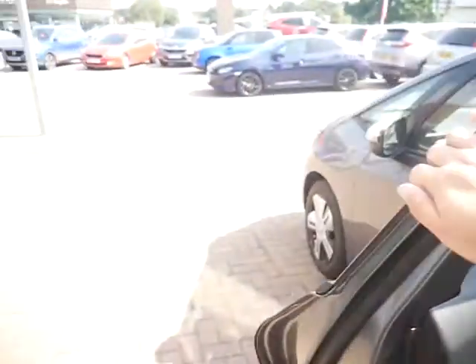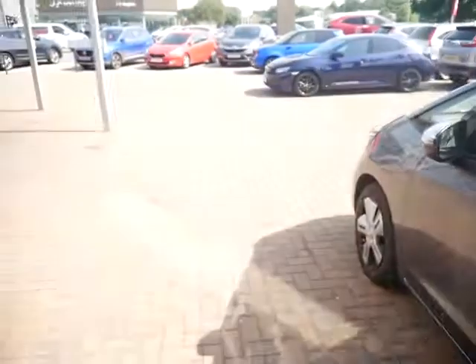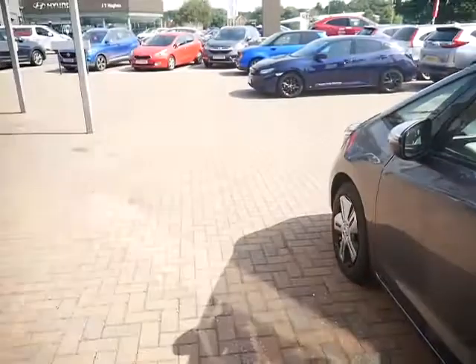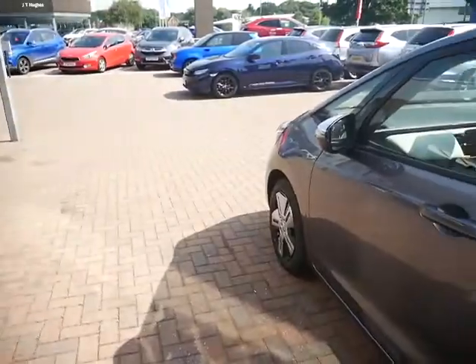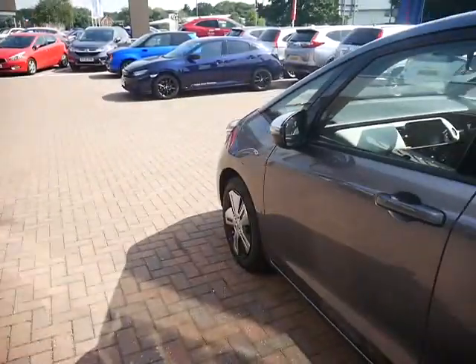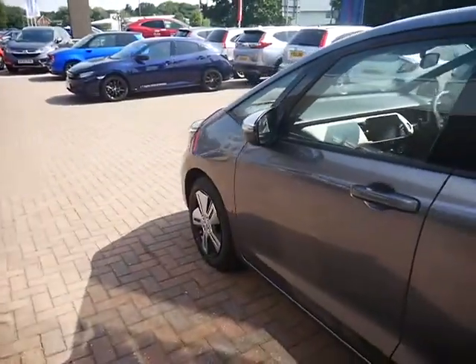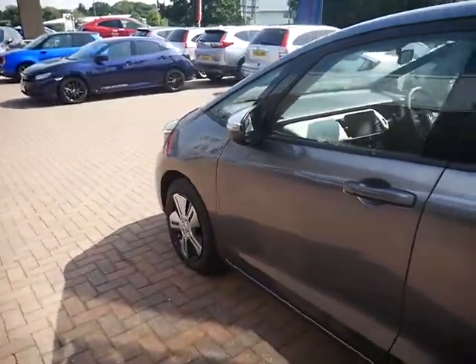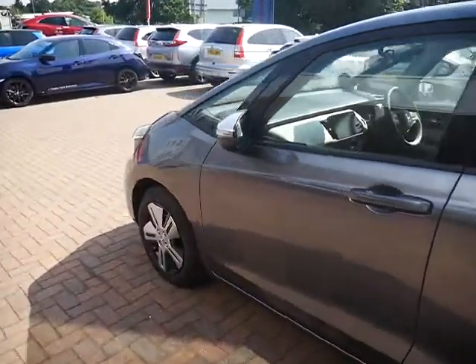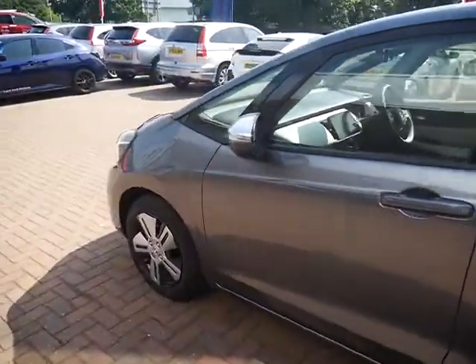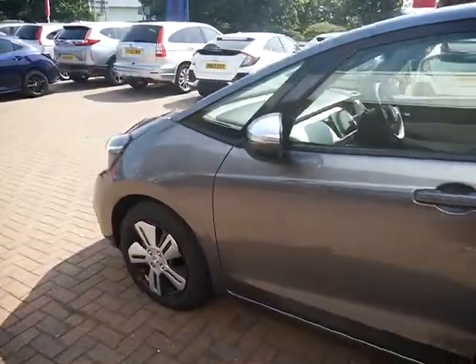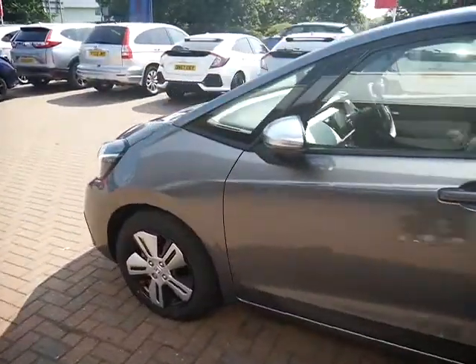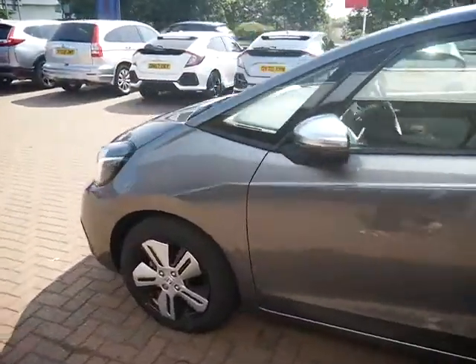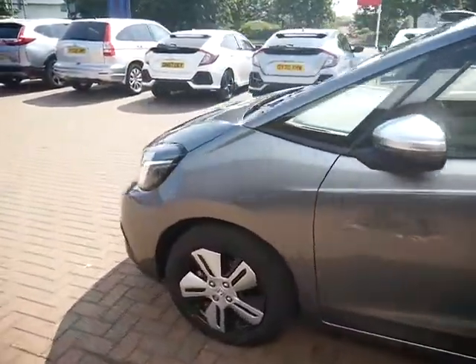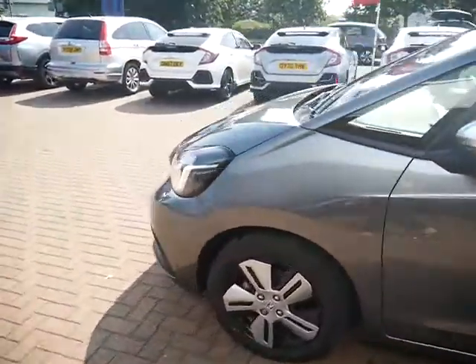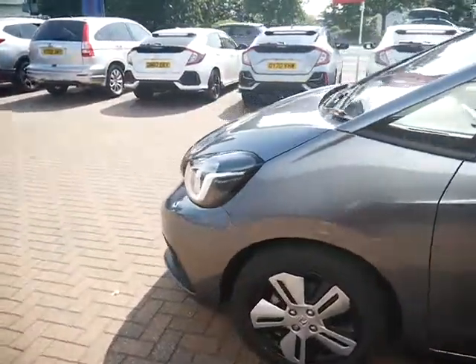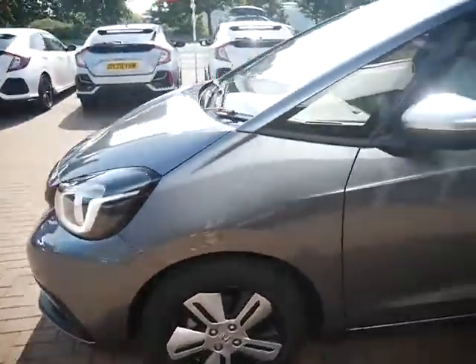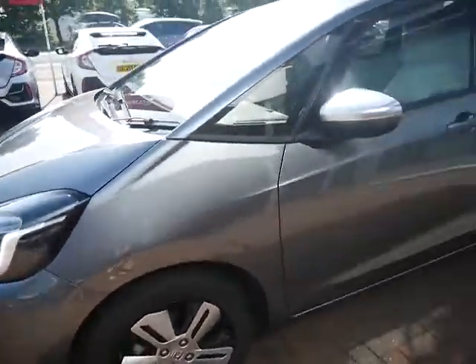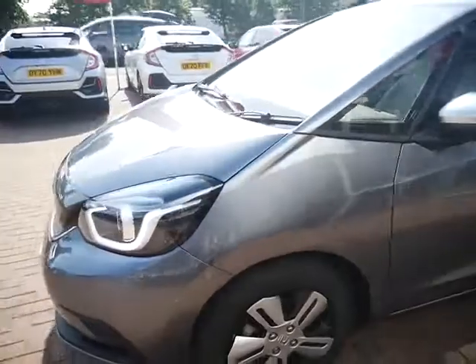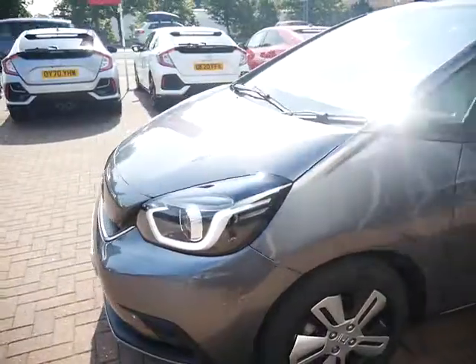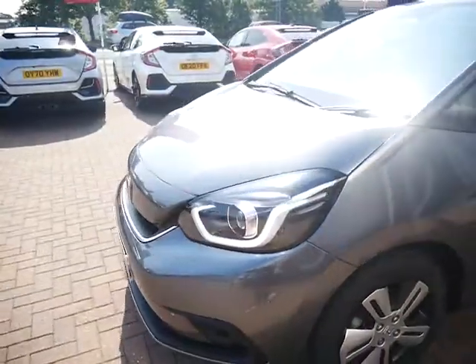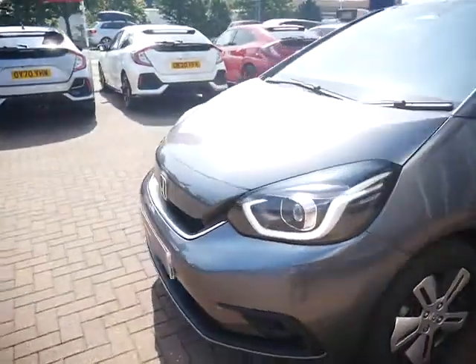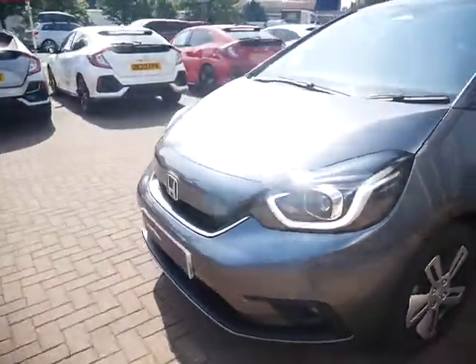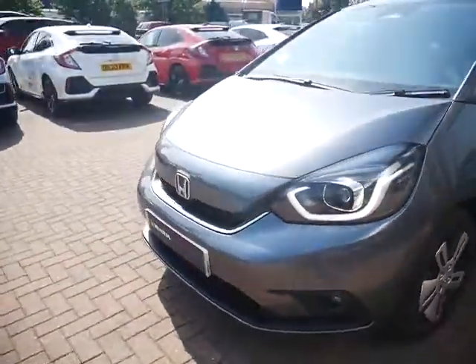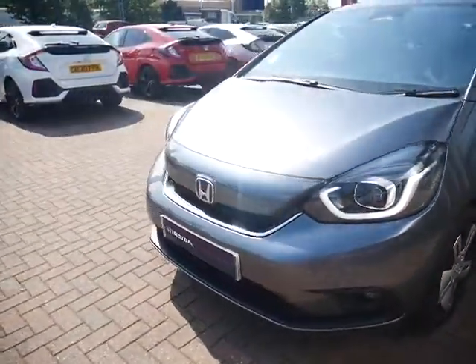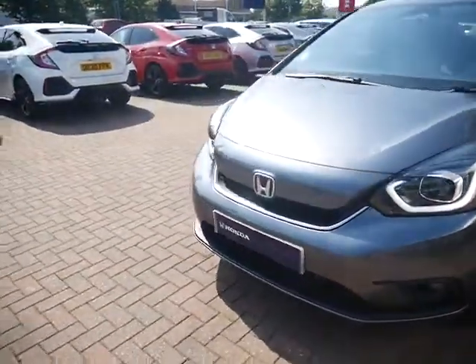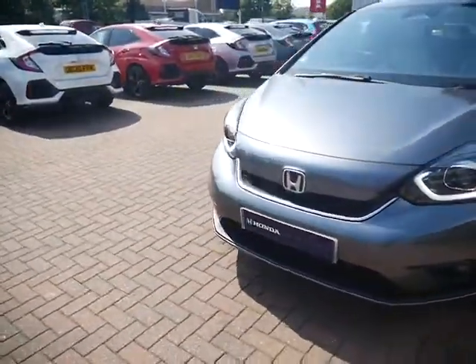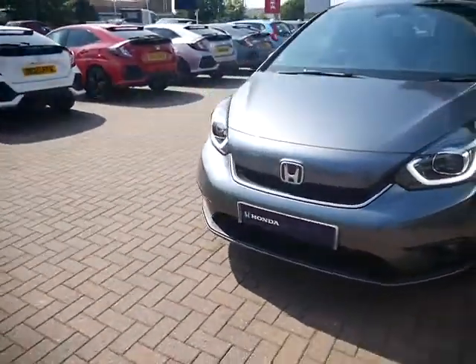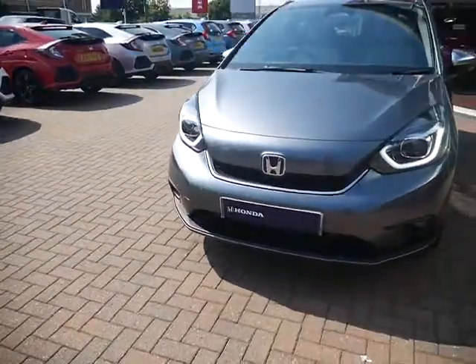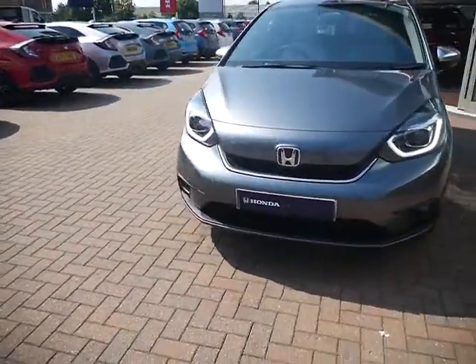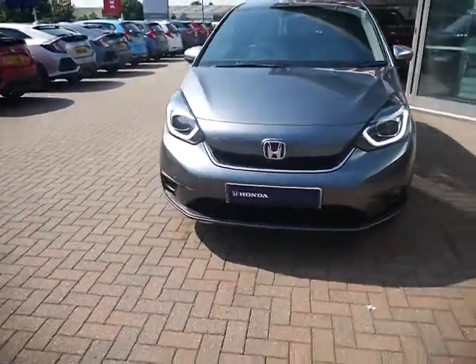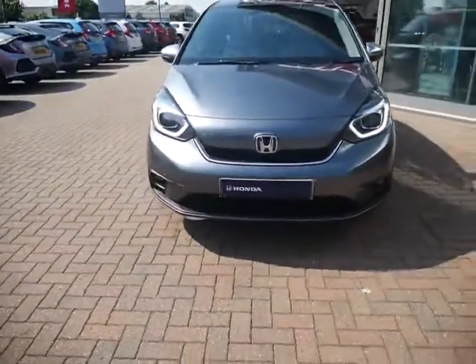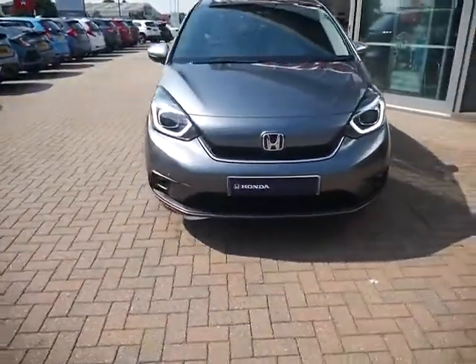This car has not yet had a service, as like I said it is only a few days old, but service plans are available to purchase from us as a one-off plan cost or as monthly fees.